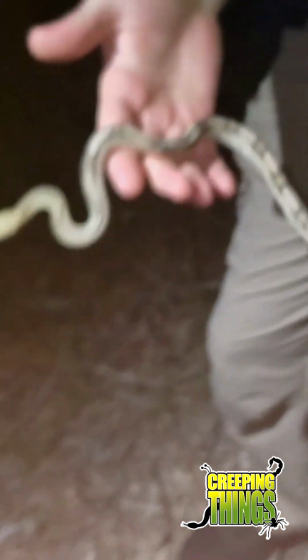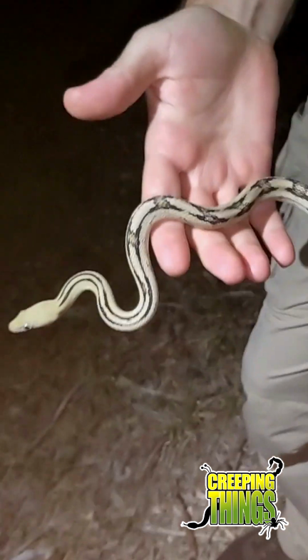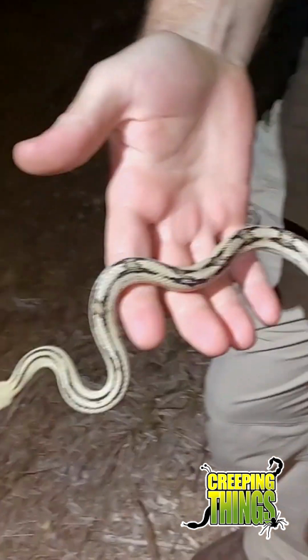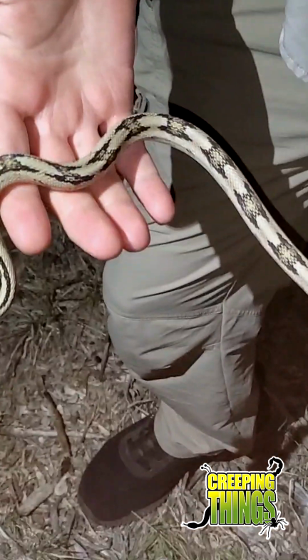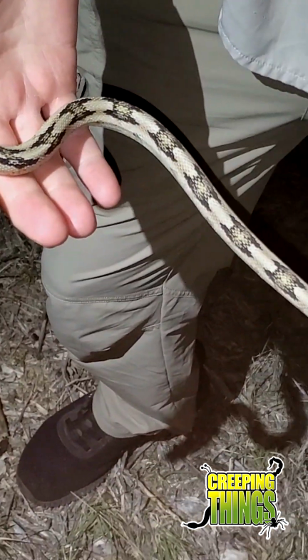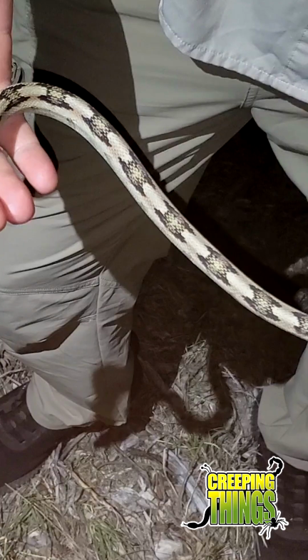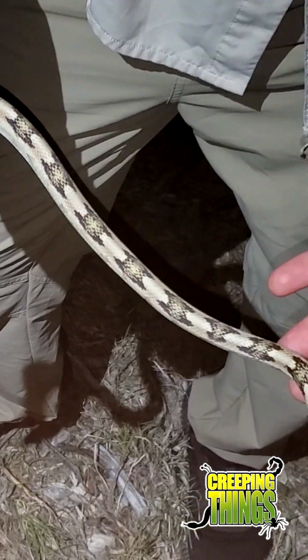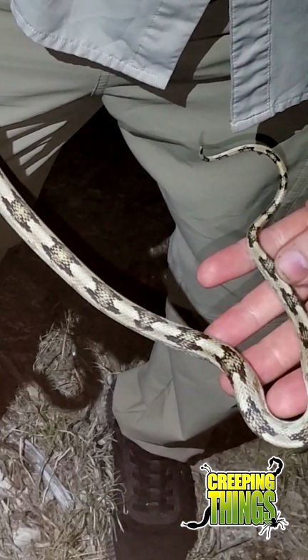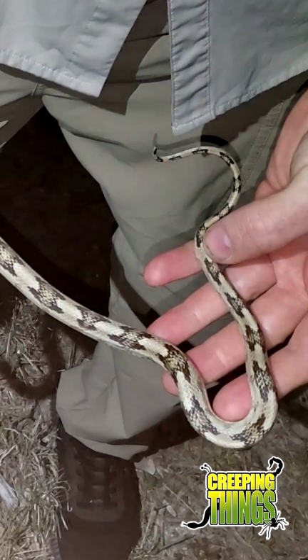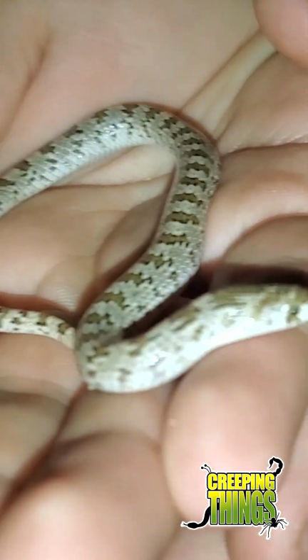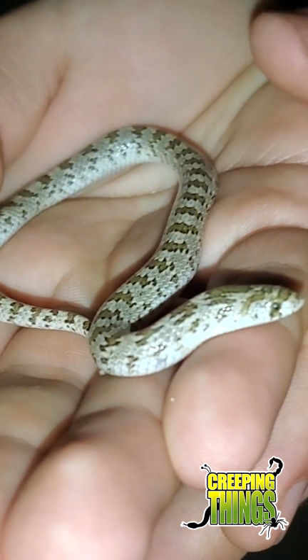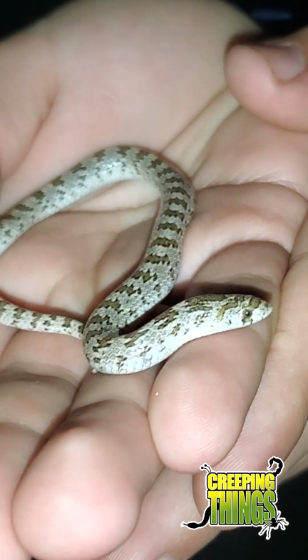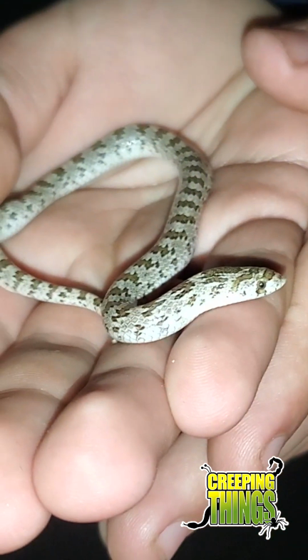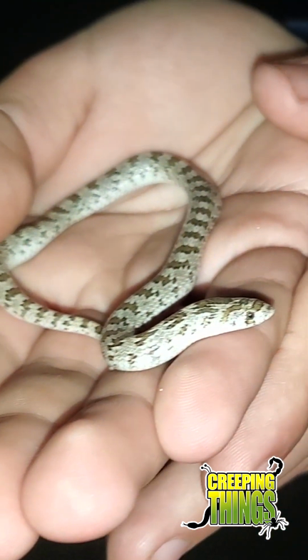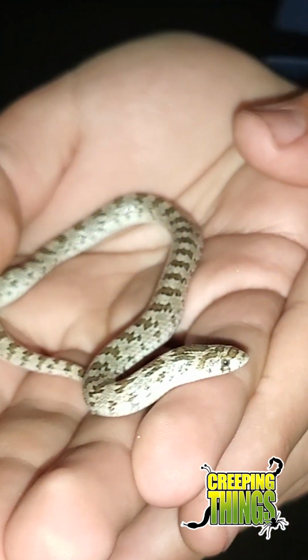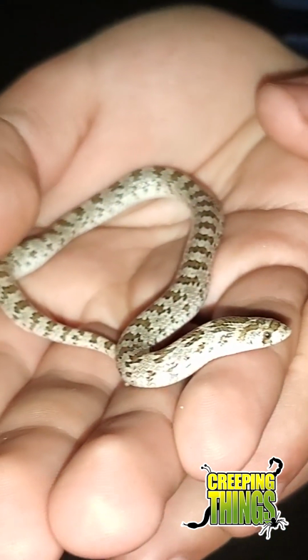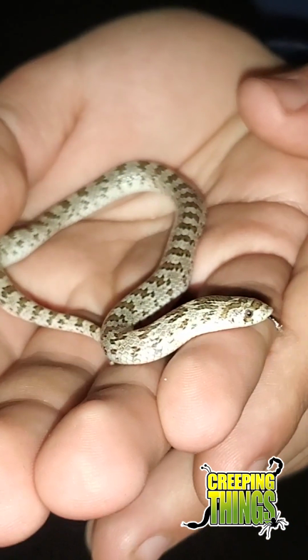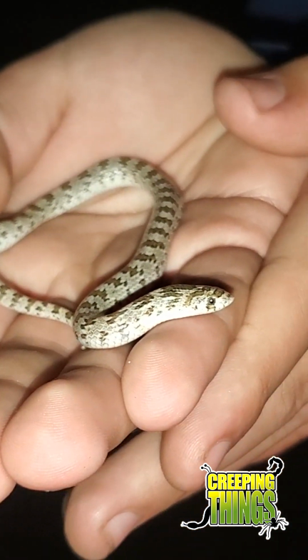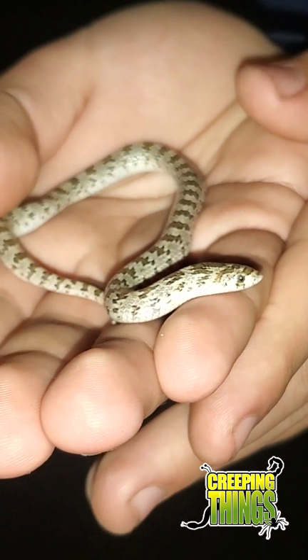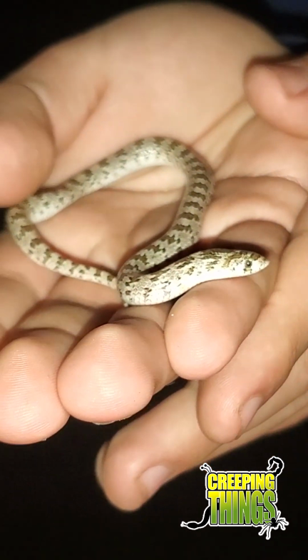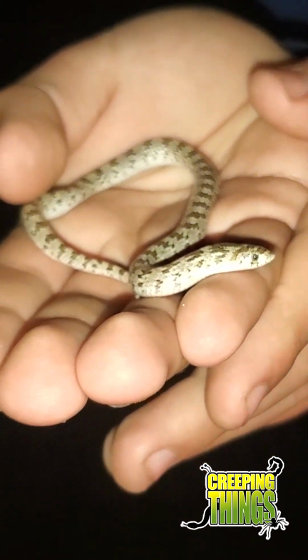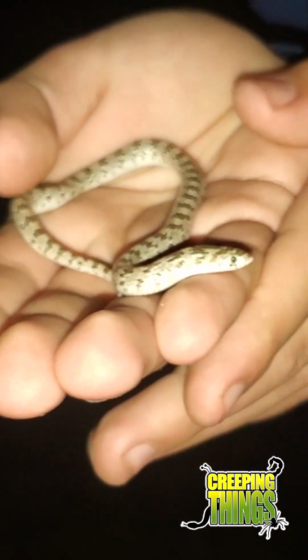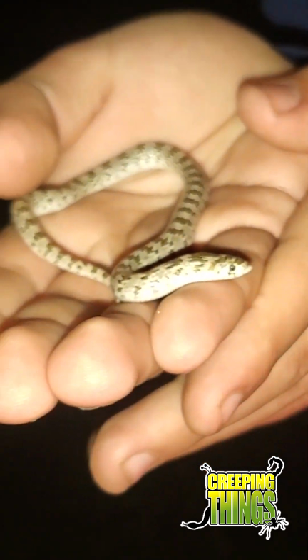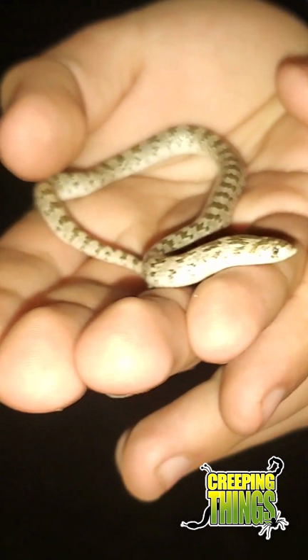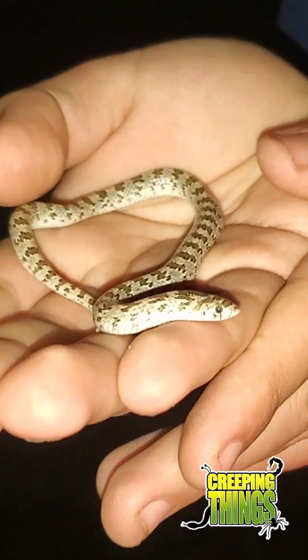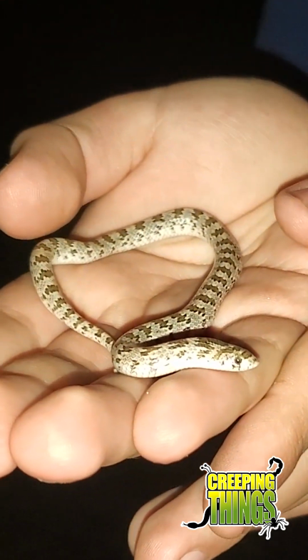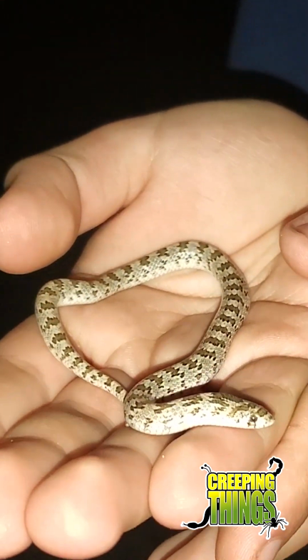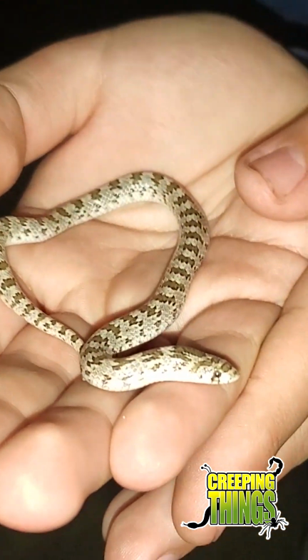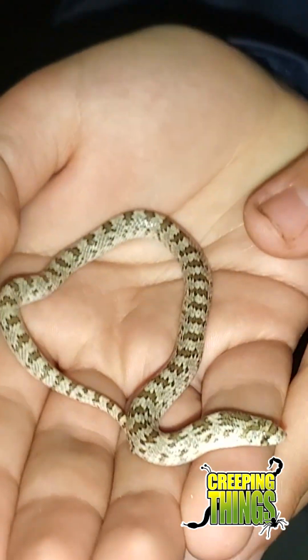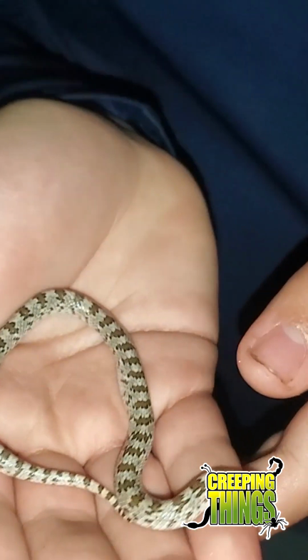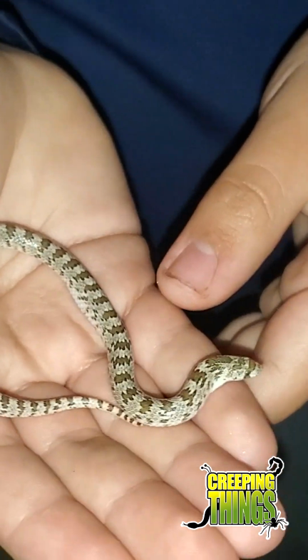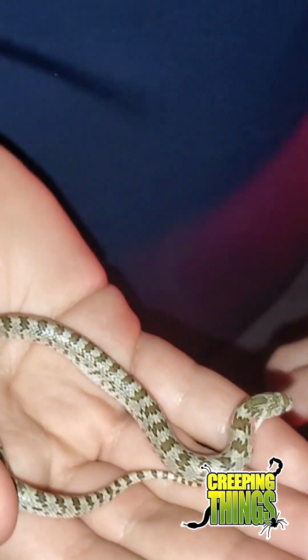Suboc, a.k.a. Trans-Pecos Rat Snake. What do we got, Ian? A hook nose. Not exactly the most common snake. No, no, no. That is a cool find. Another lifer.